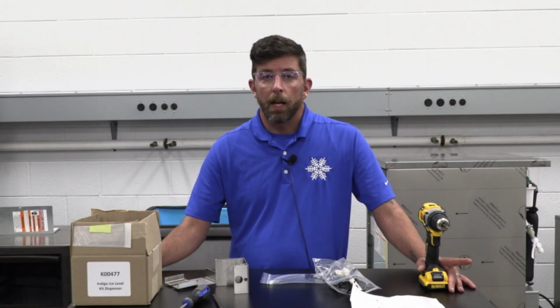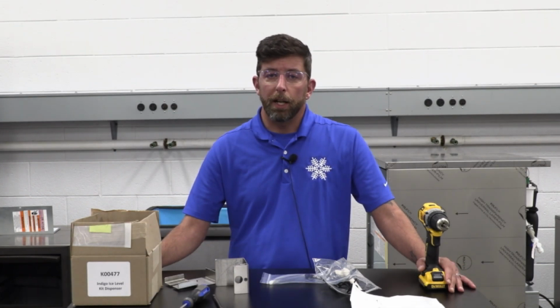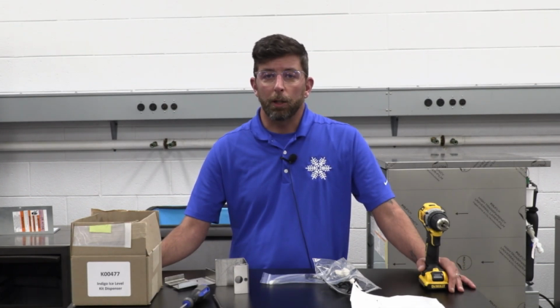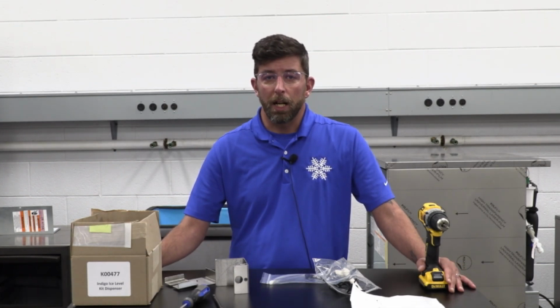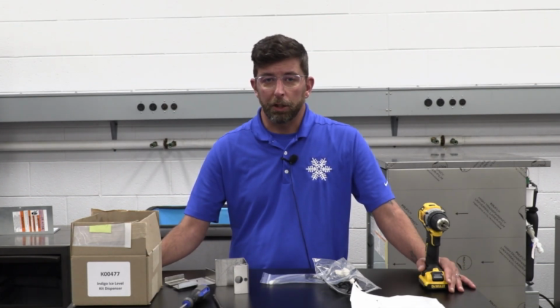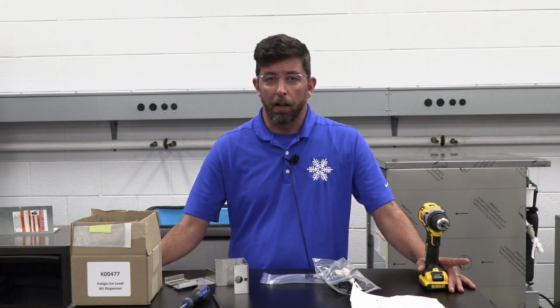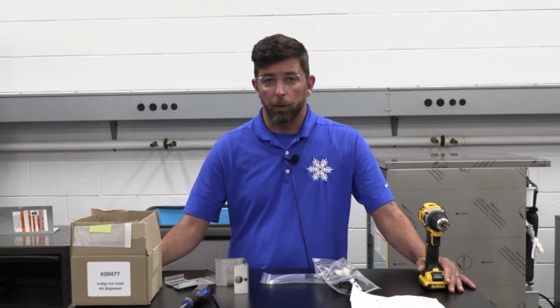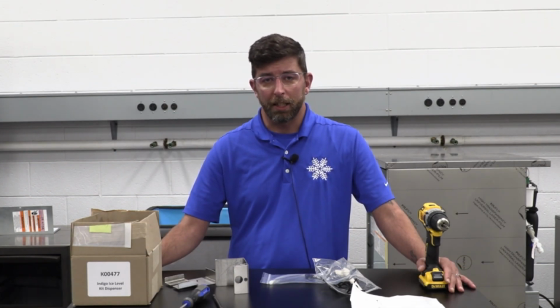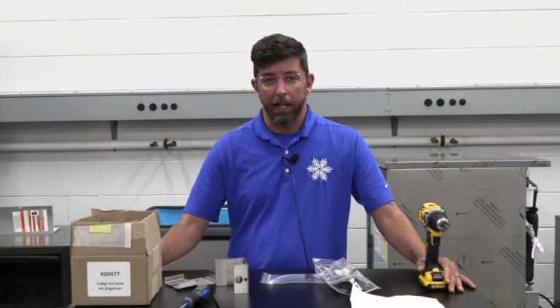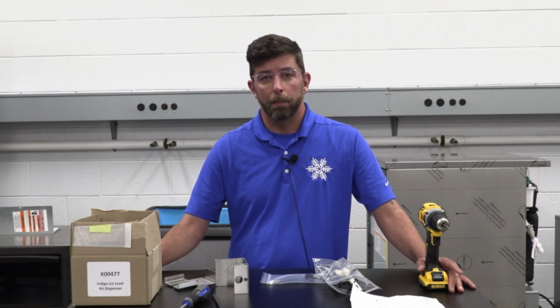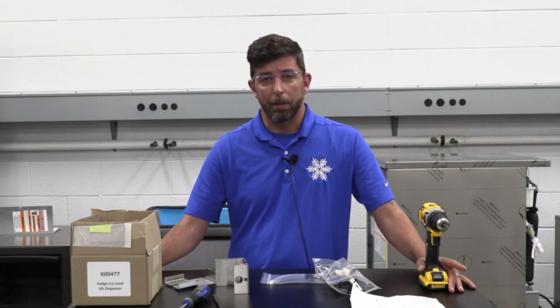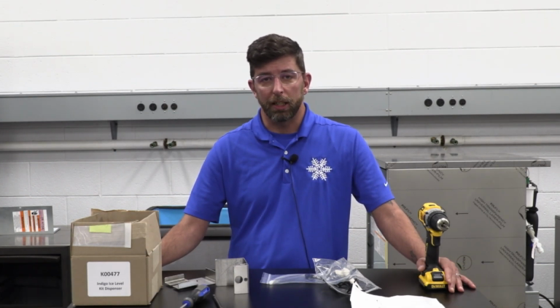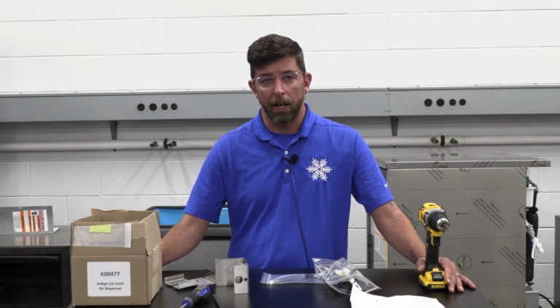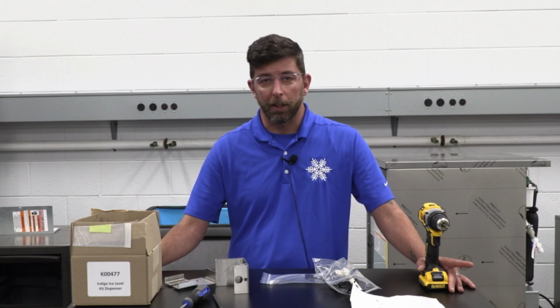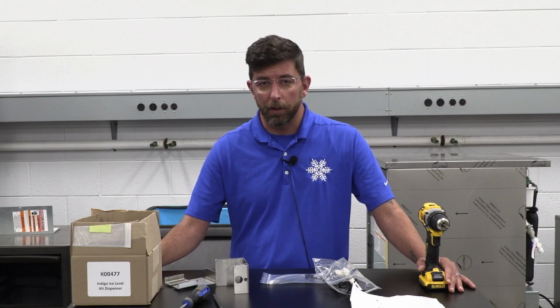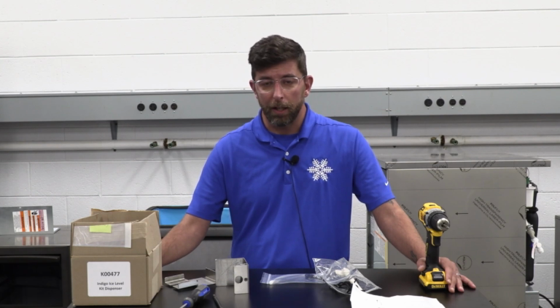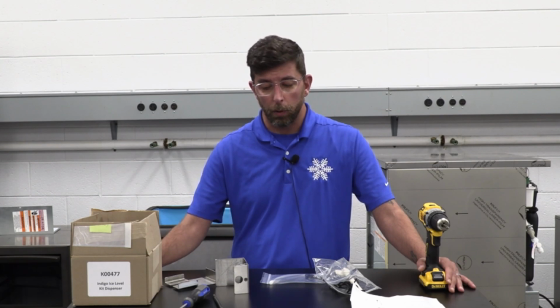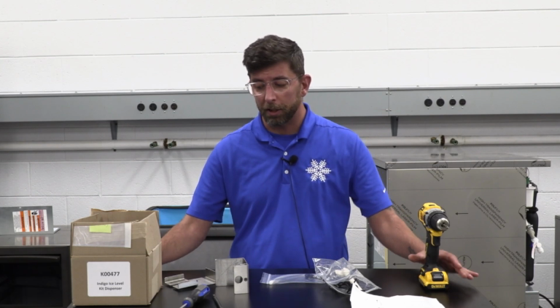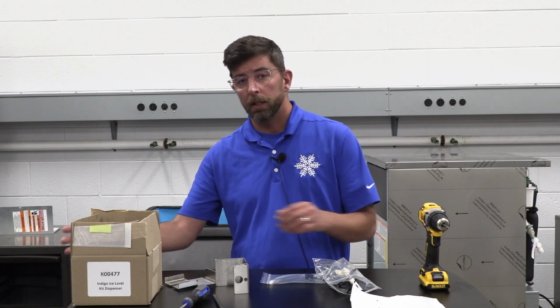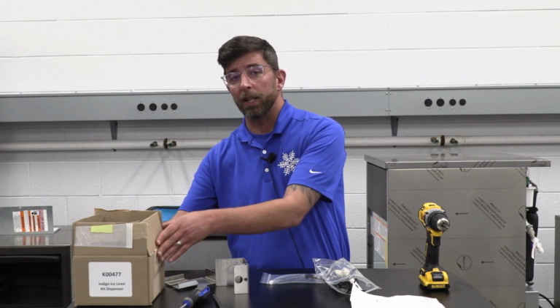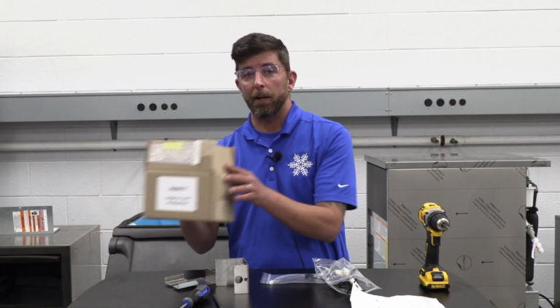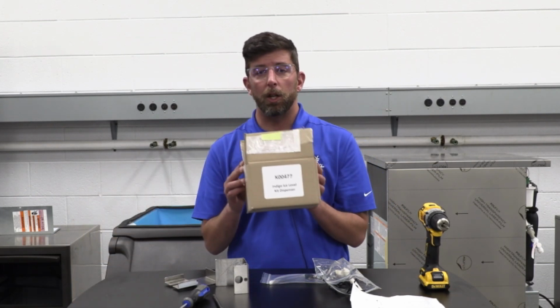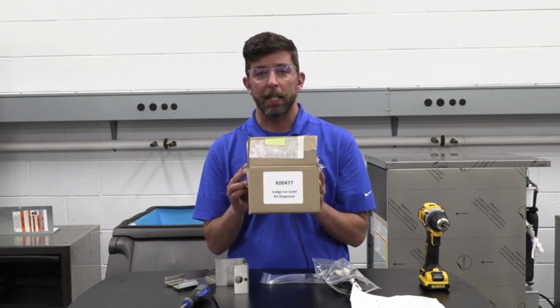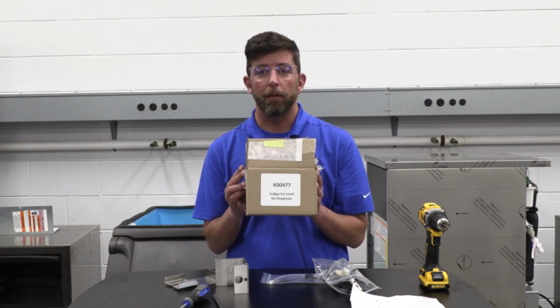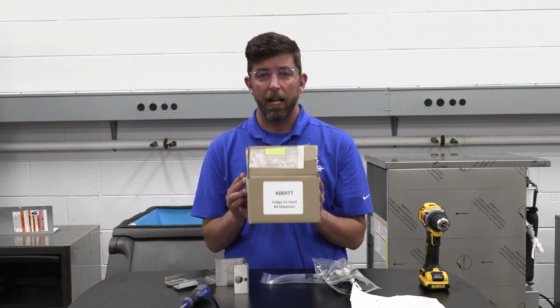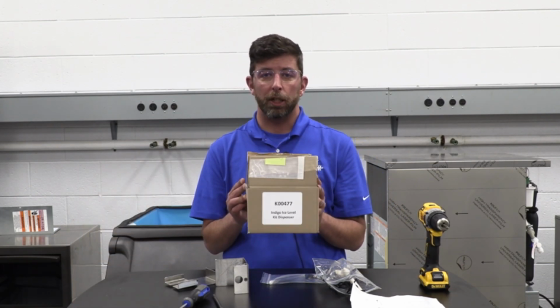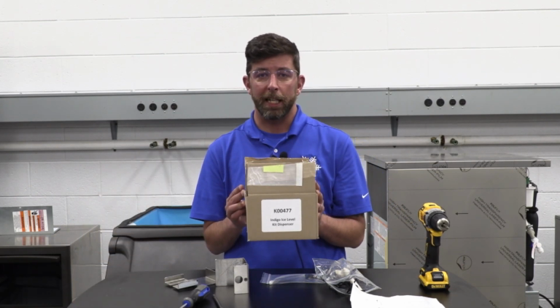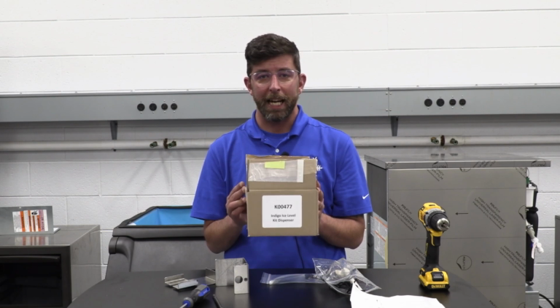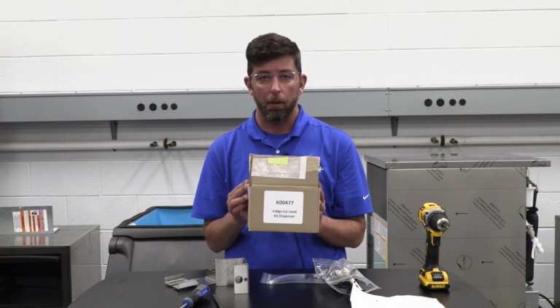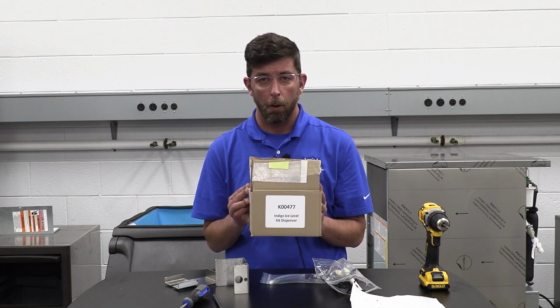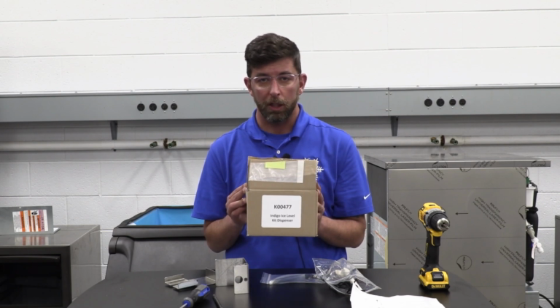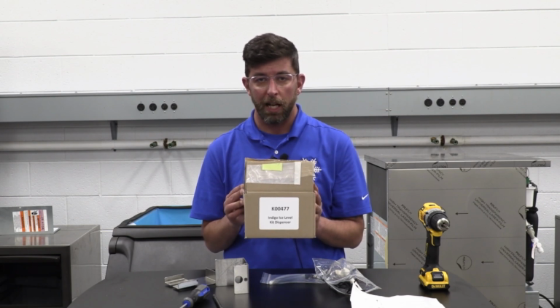Hello there and welcome to another edition of Manitowoc Ice Tech Facts. My name is Jason MacDonald, Technical Service Trainer here at Manitowoc Ice. Today we're going to talk about installing the Universal Ice Management Kit, the K00477.